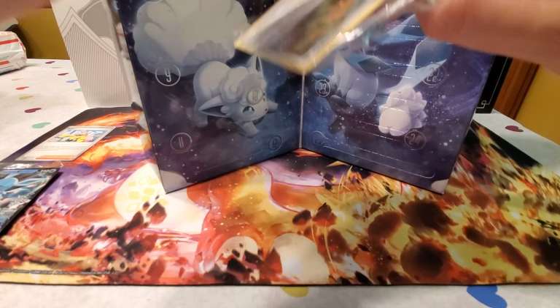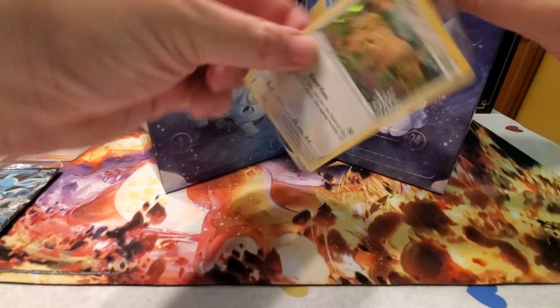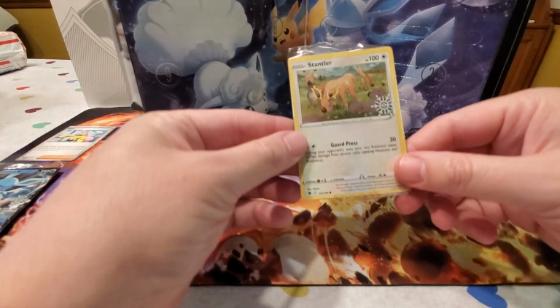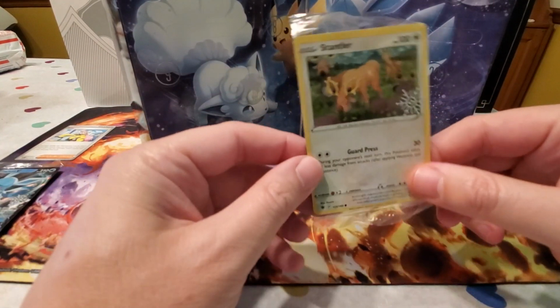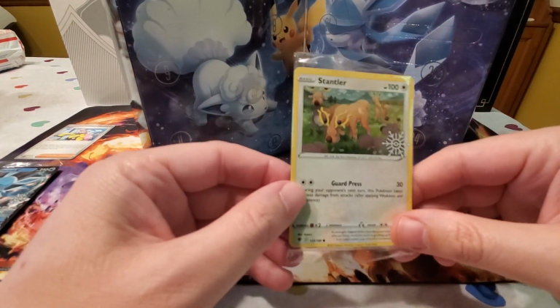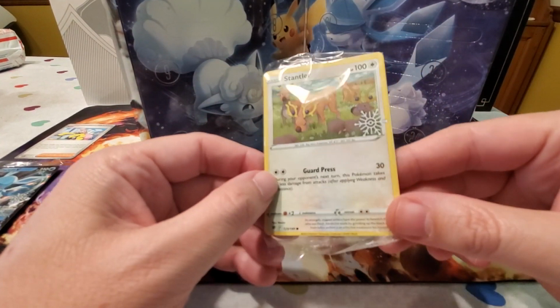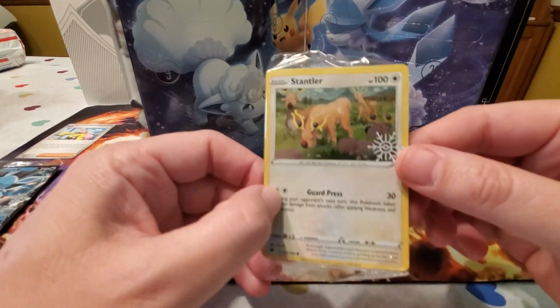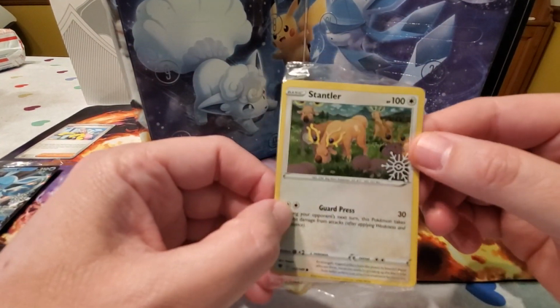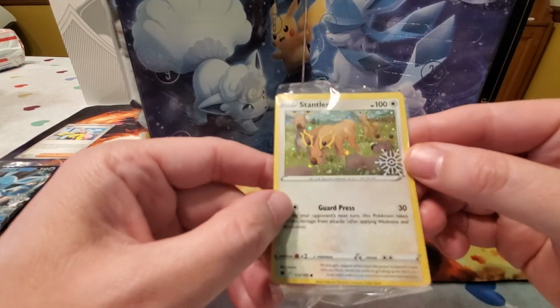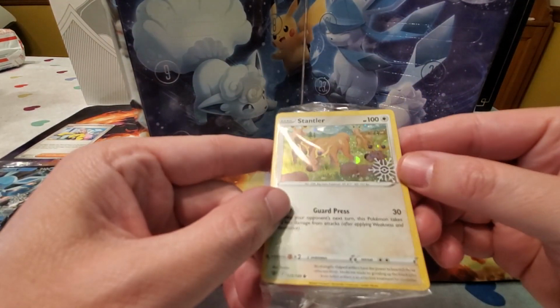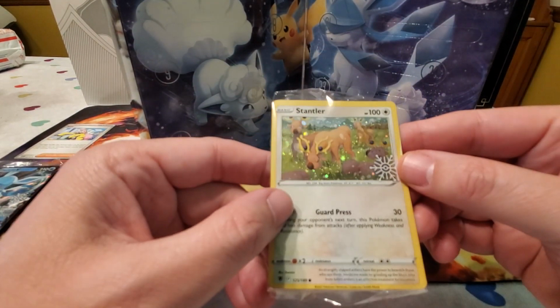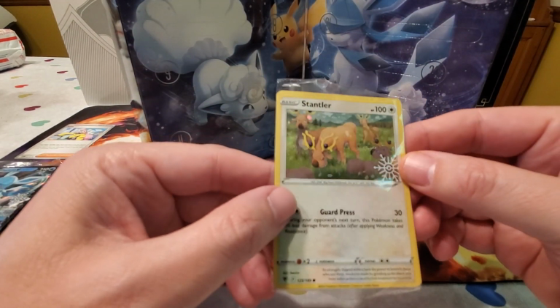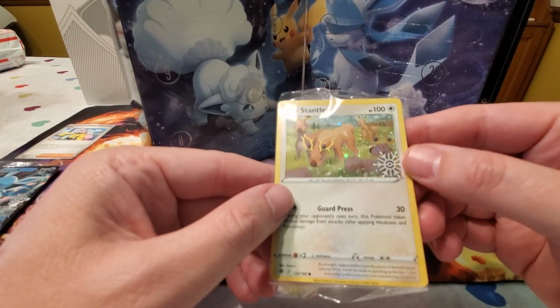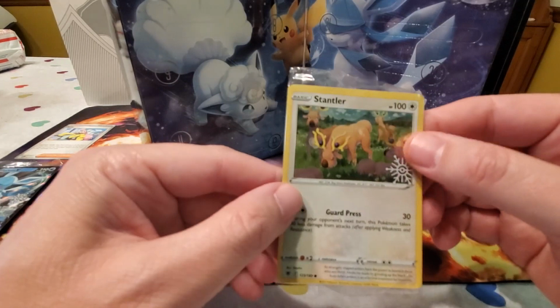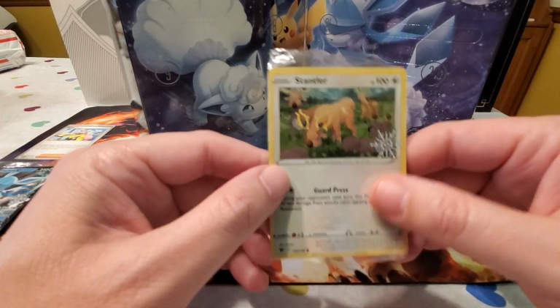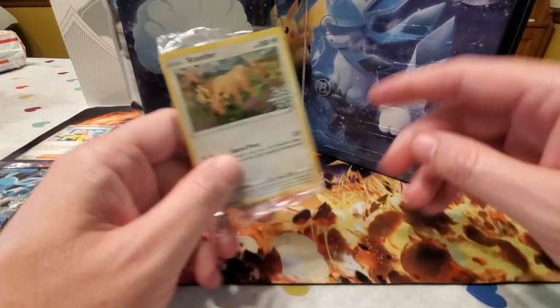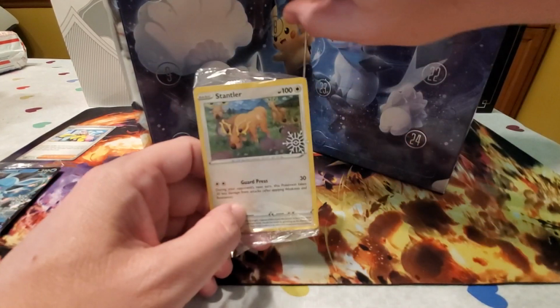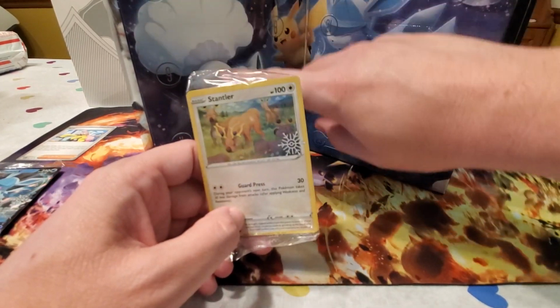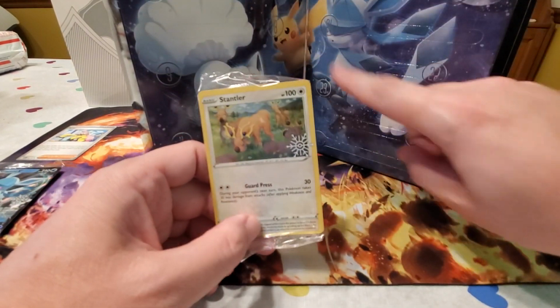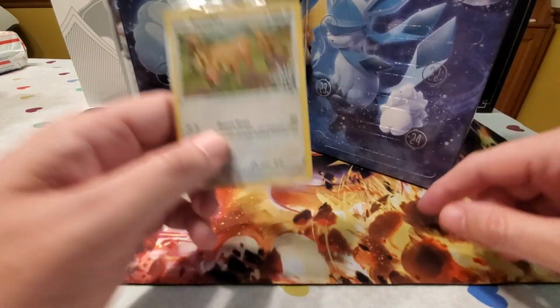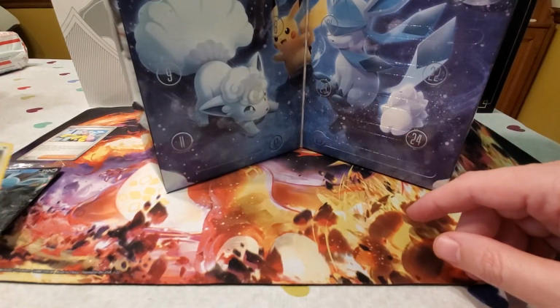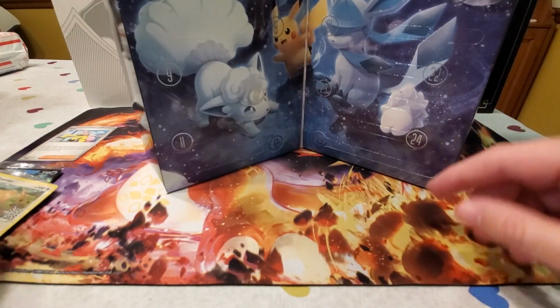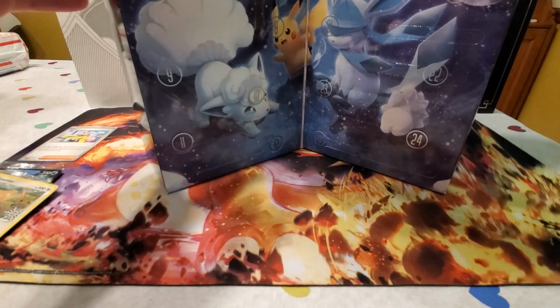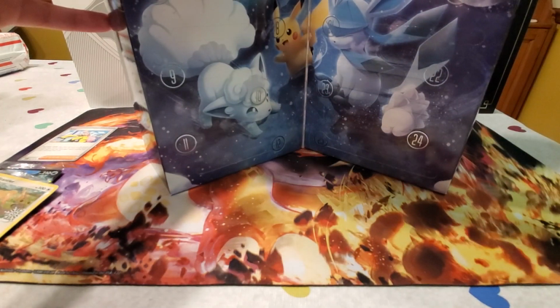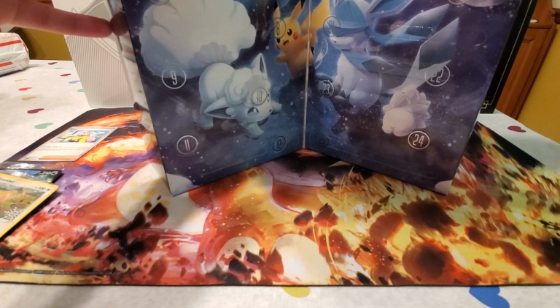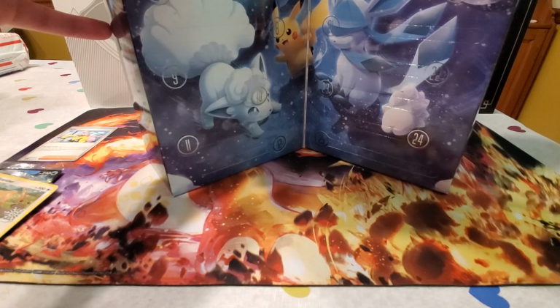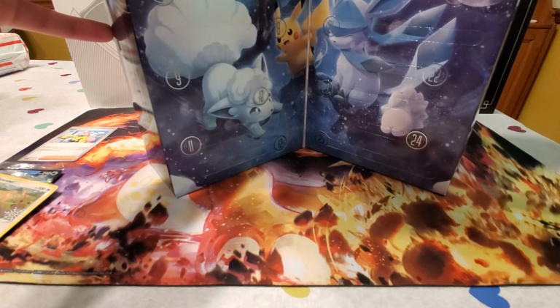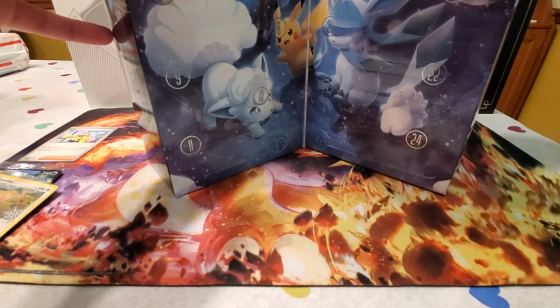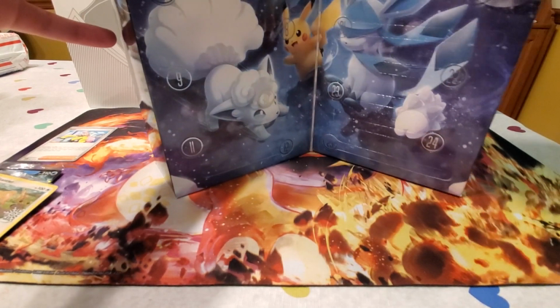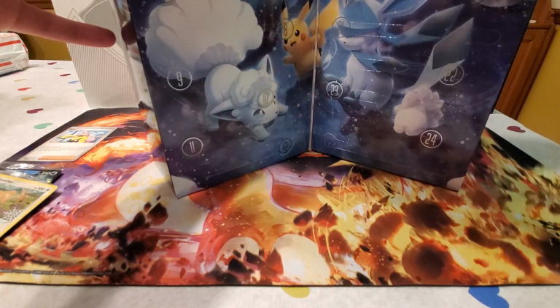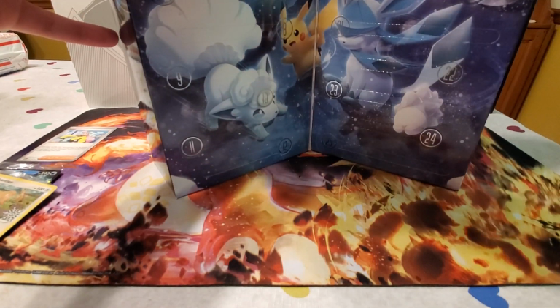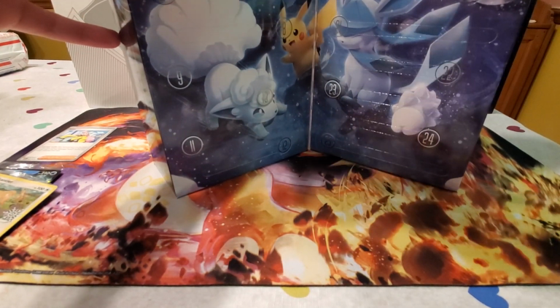We've also got a Stantler with a special mark, and these are holofoil too. I'm assuming it's going to be all the Pokémon shown in the picture on the box — those are all the cards you get as the special holiday cards. We'll see!